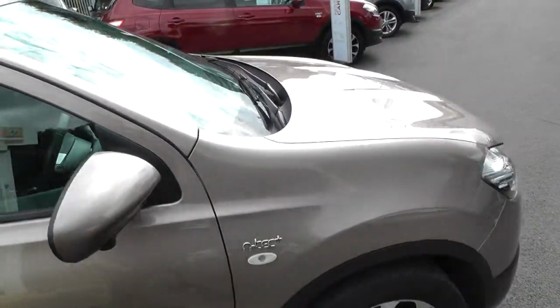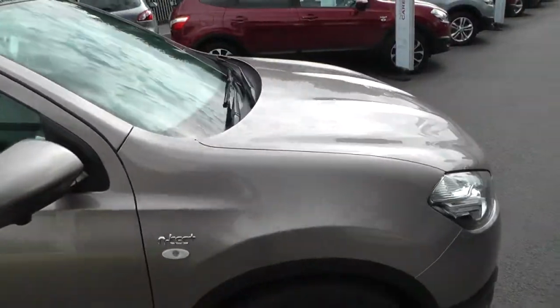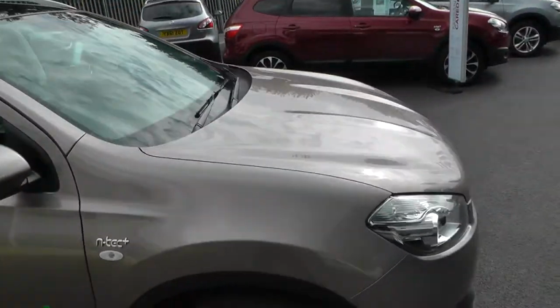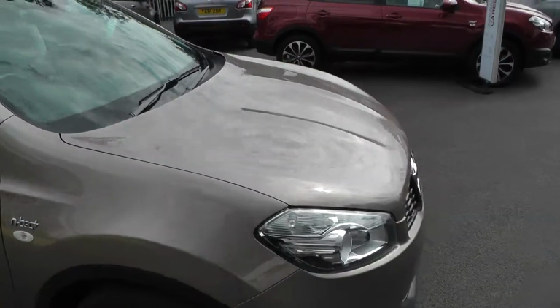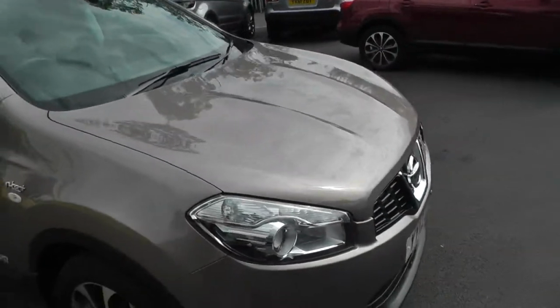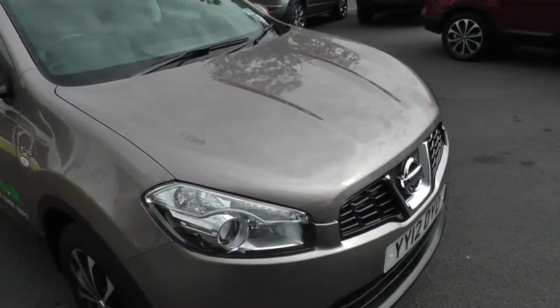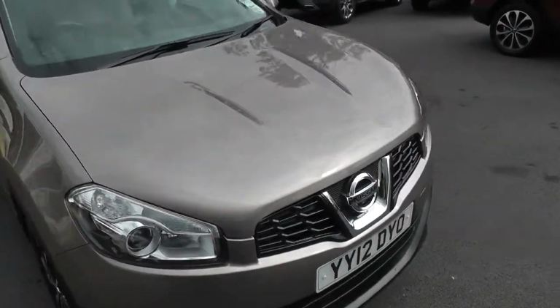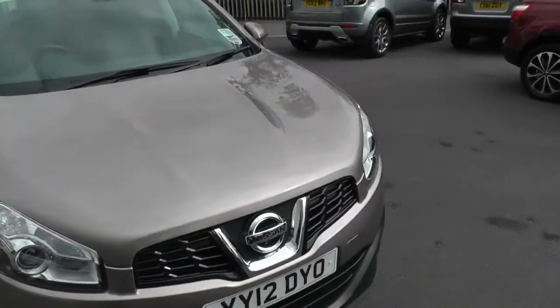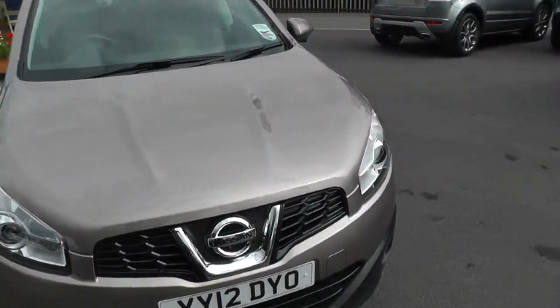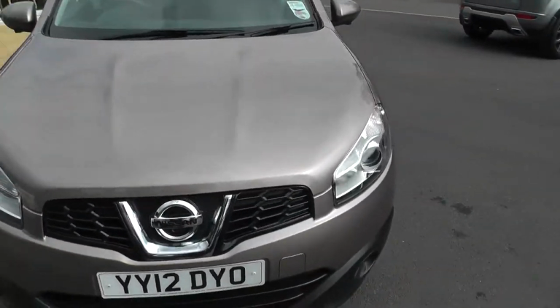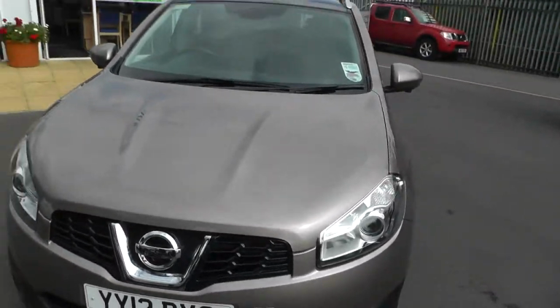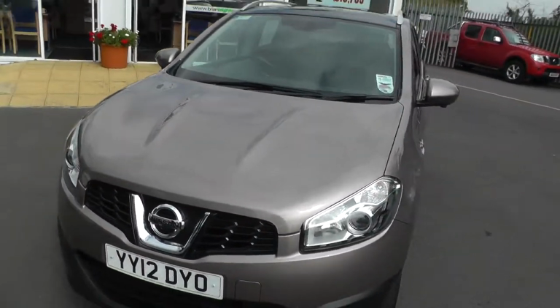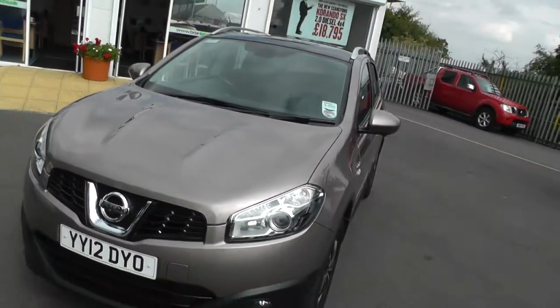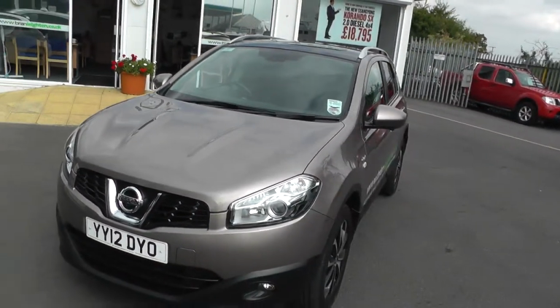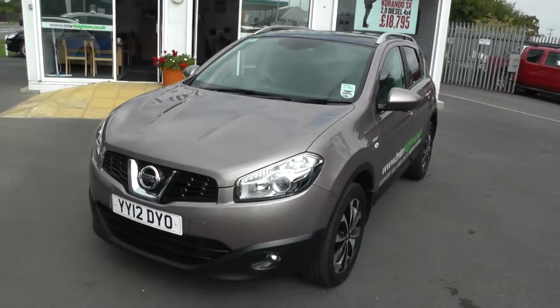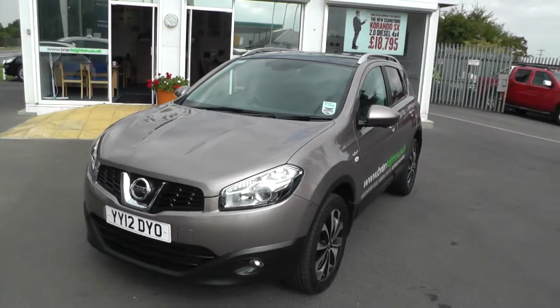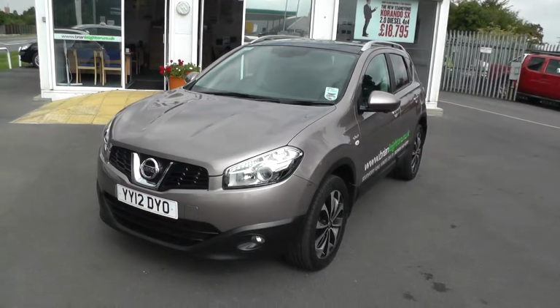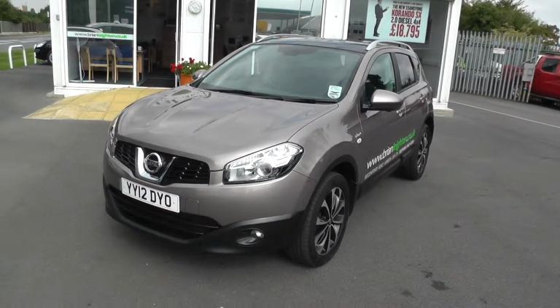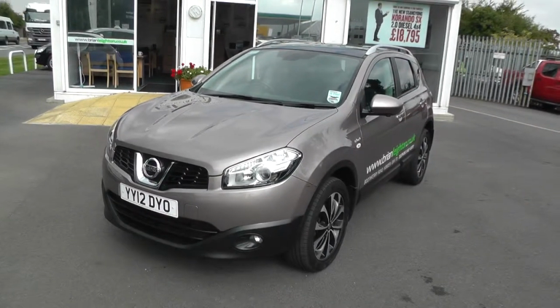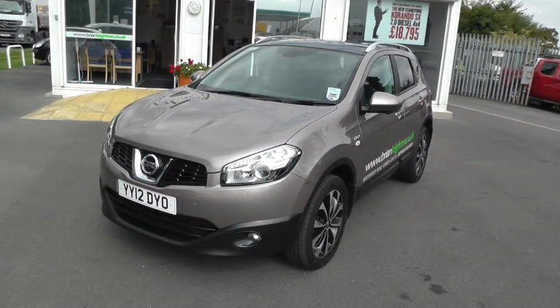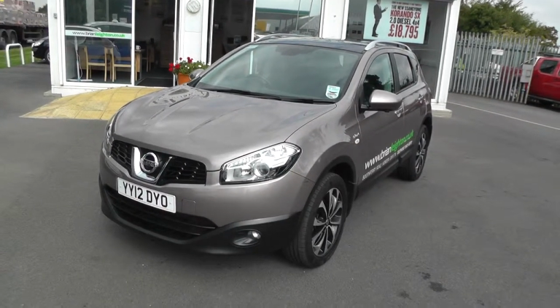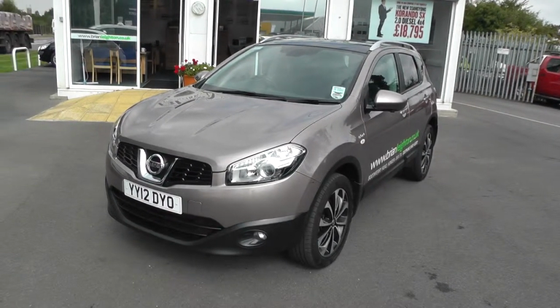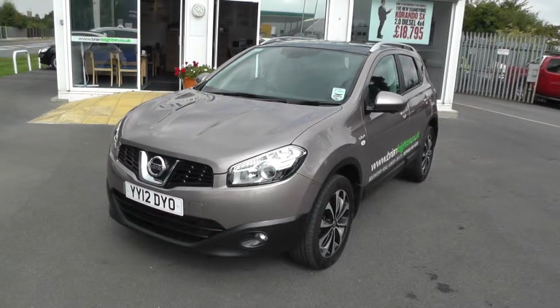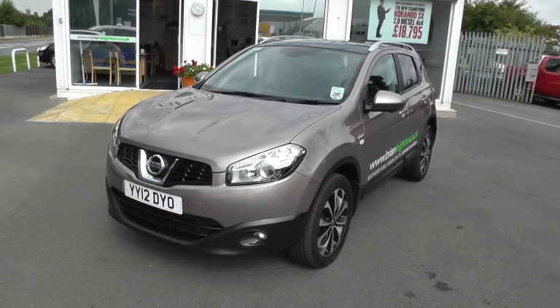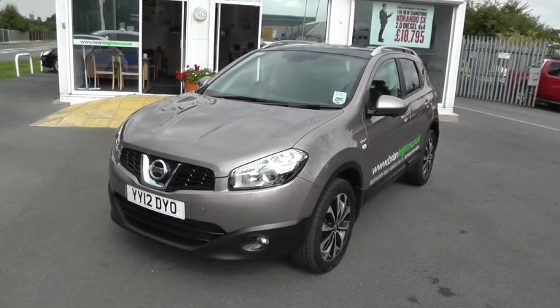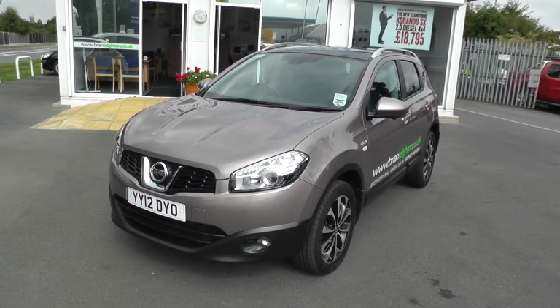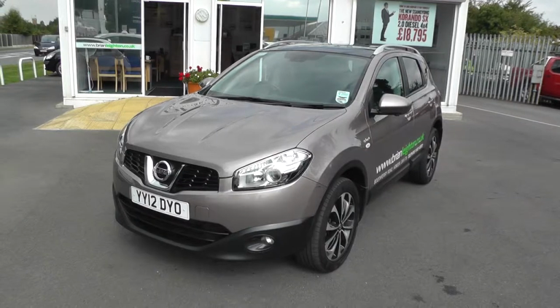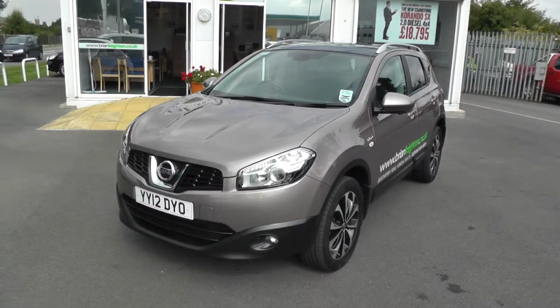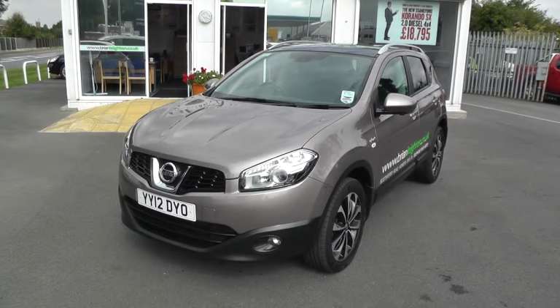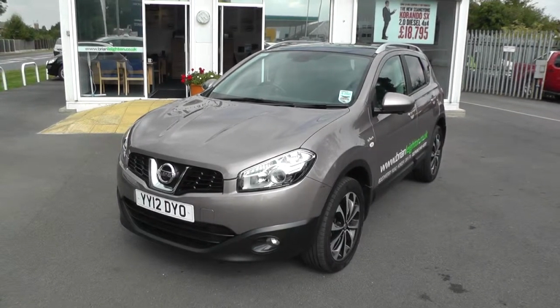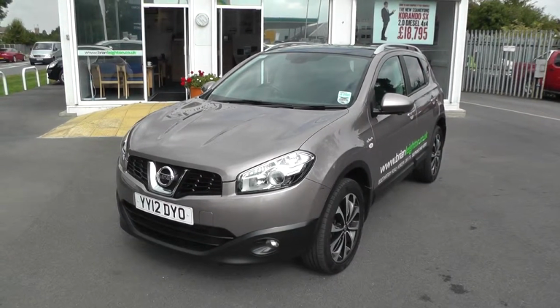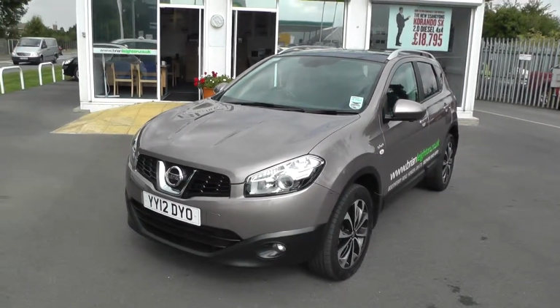The car's in immaculate condition and is available for a test drive. Please contact our sales team on 01430 430 717. Thank you.